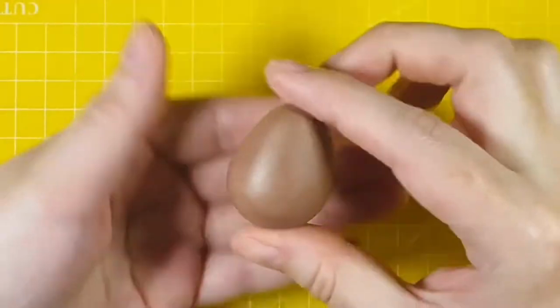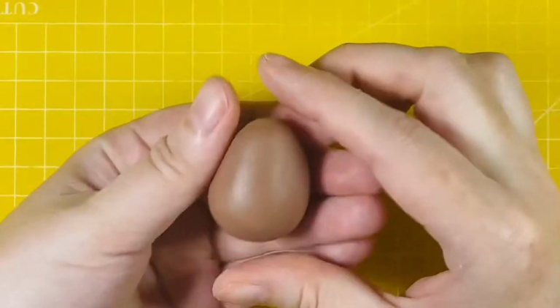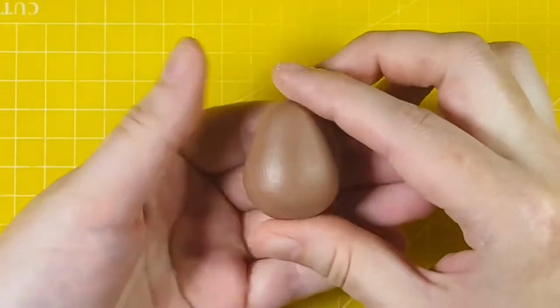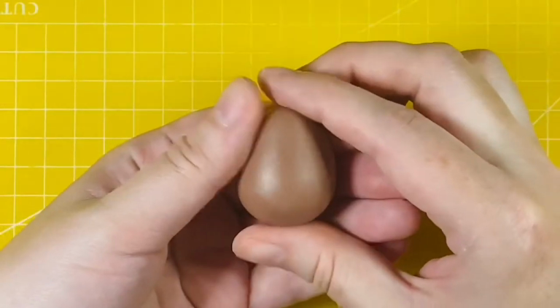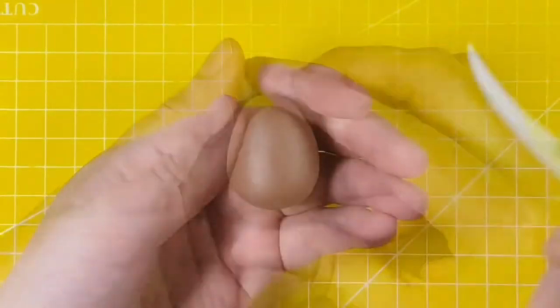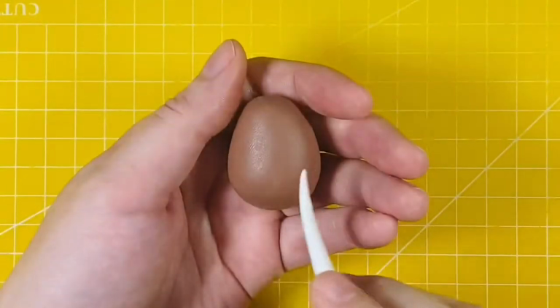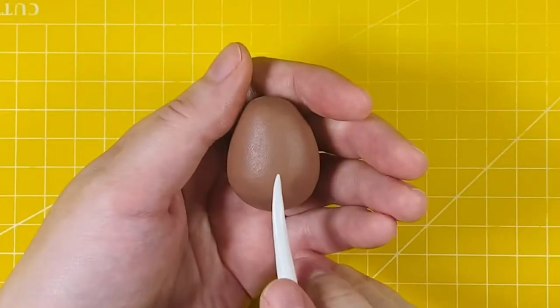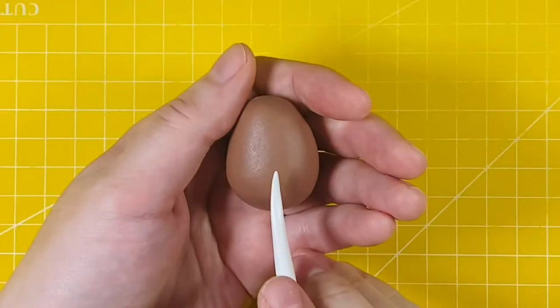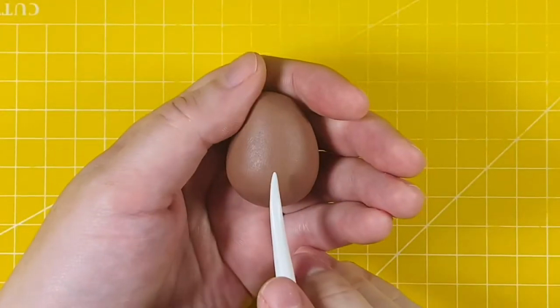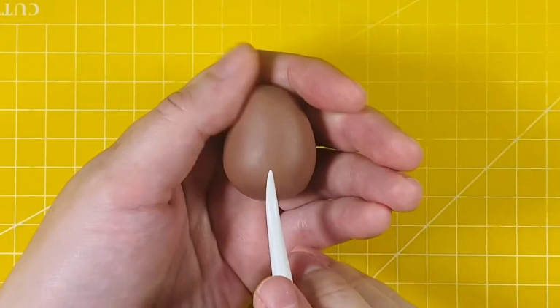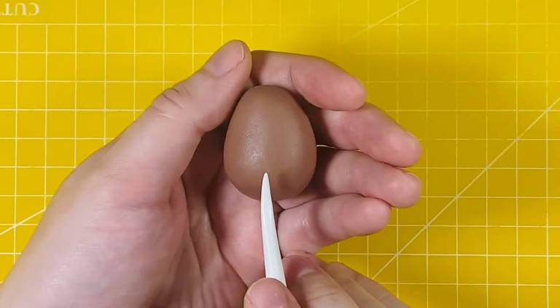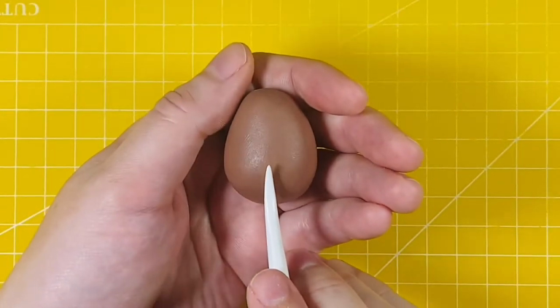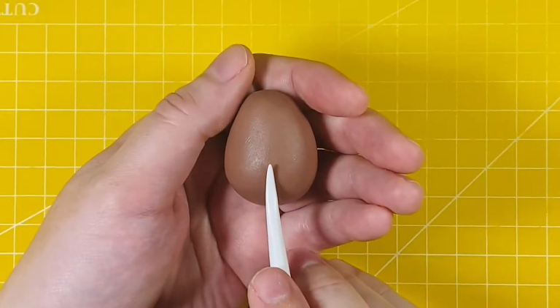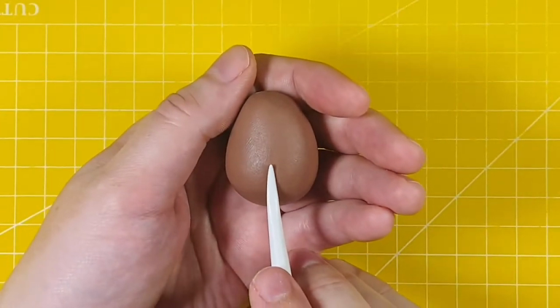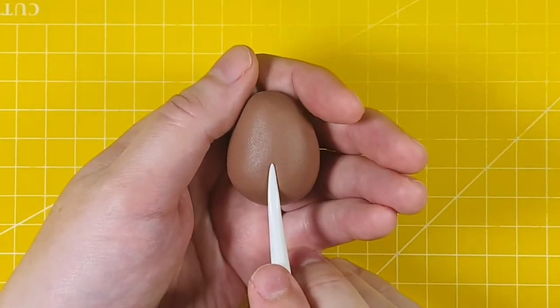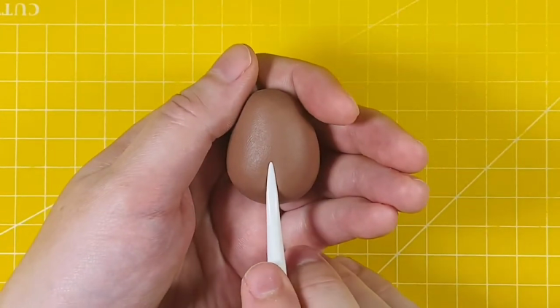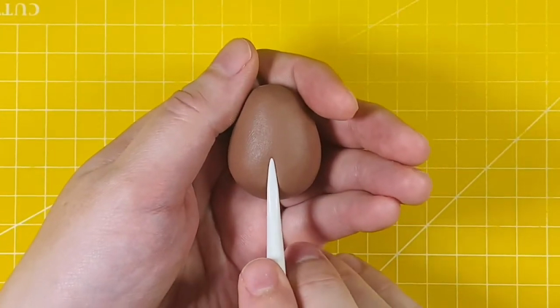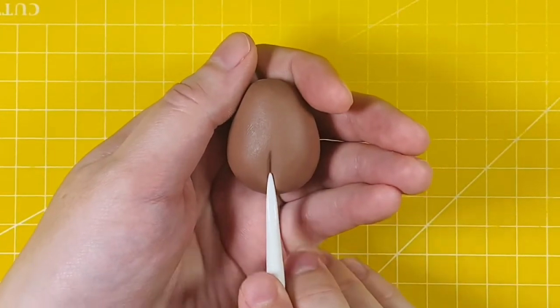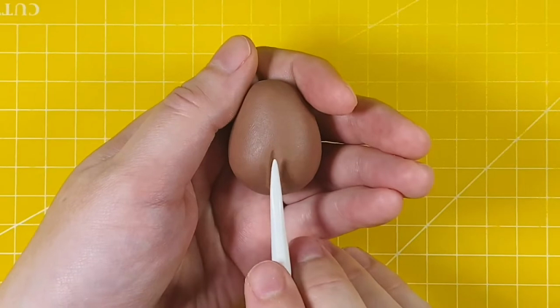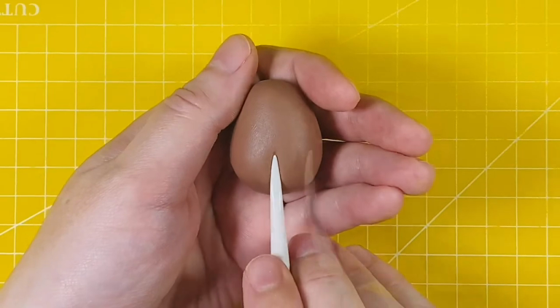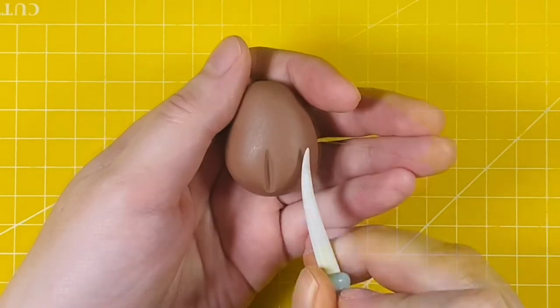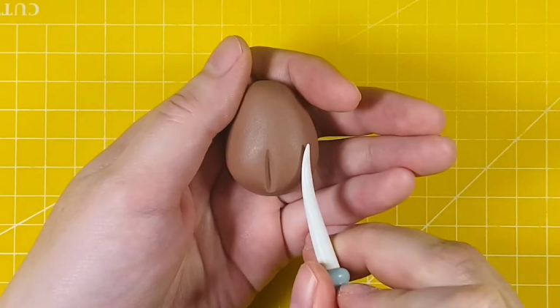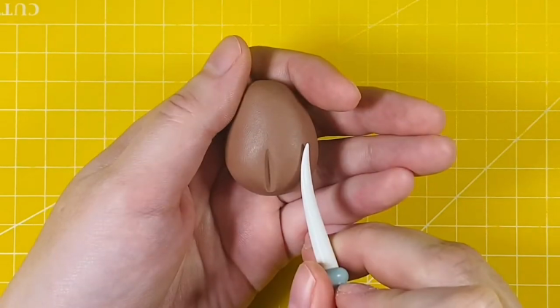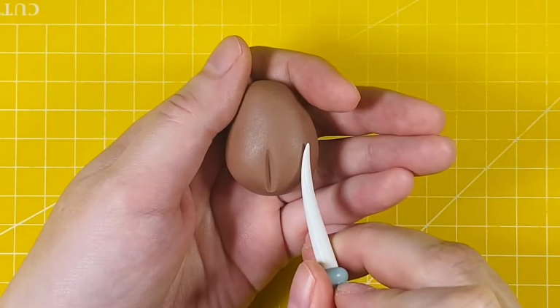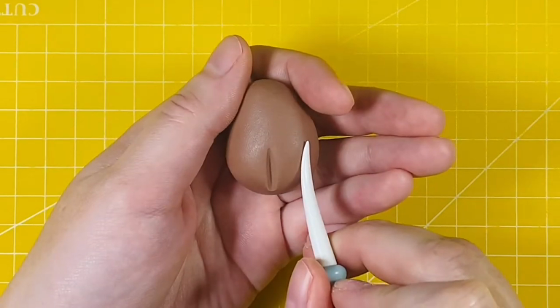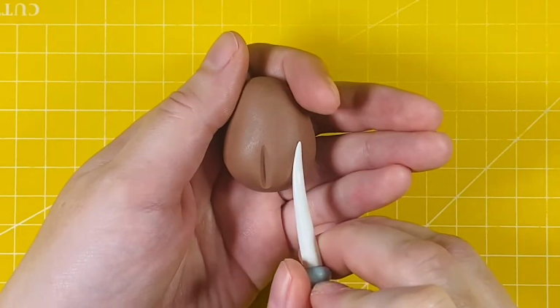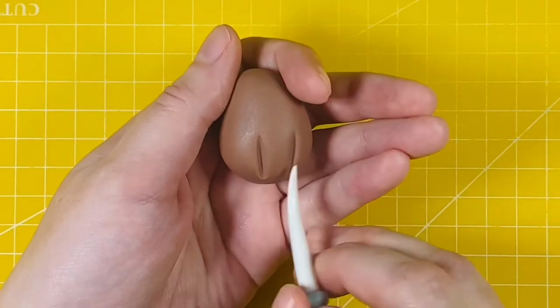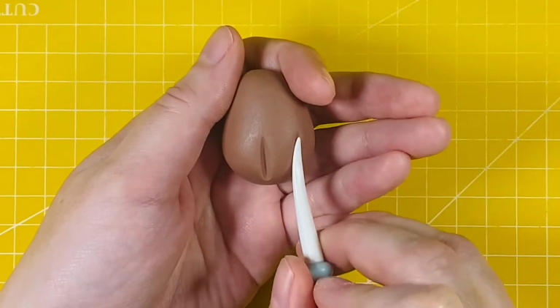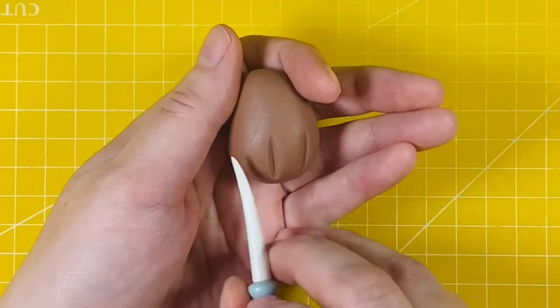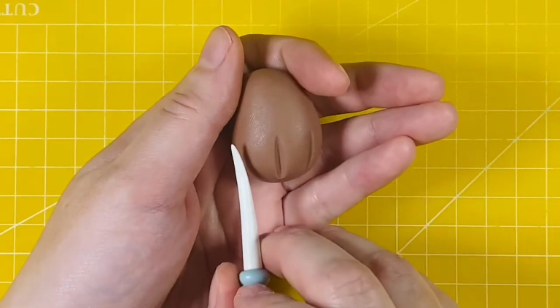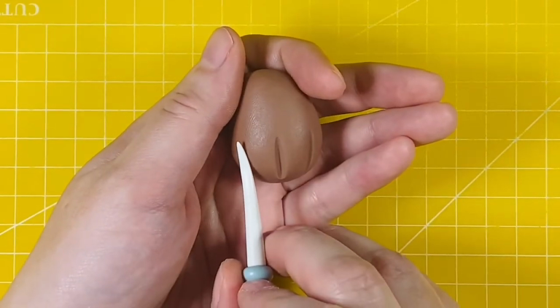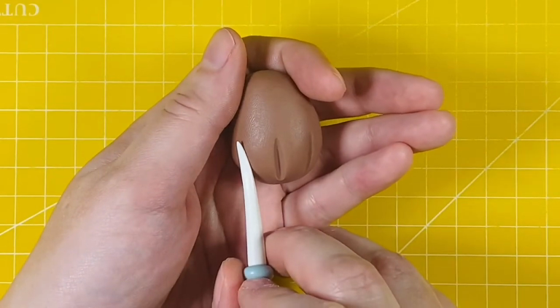The first thing we're going to make is the body, so you want 17 grams of chocolate coloured modelling paste. Roll it into an egg shape and then use the dresden tool to create three lines on the front of the paste to create the front legs.